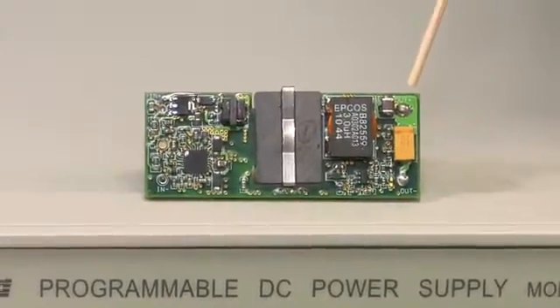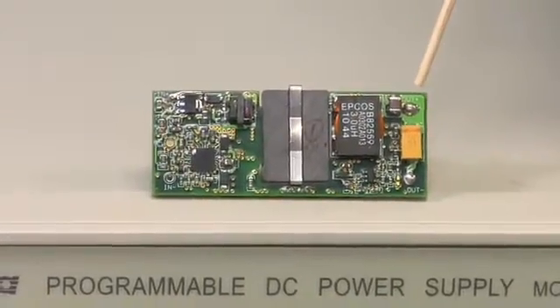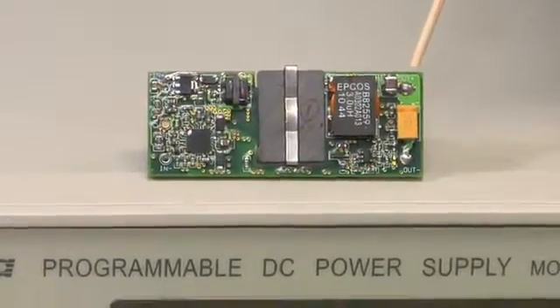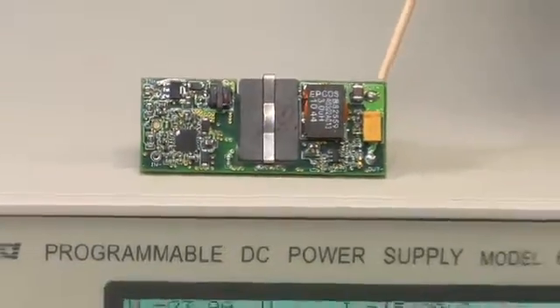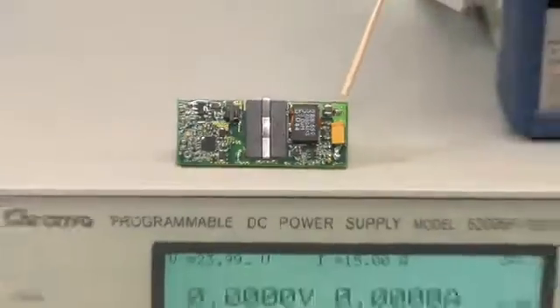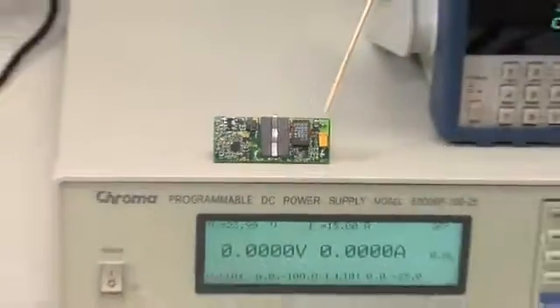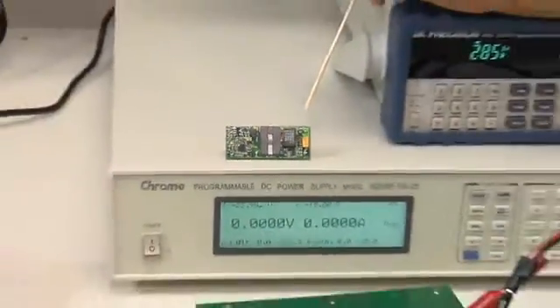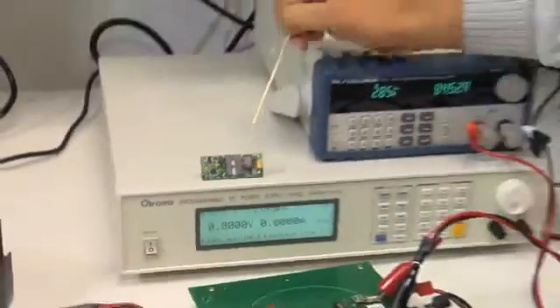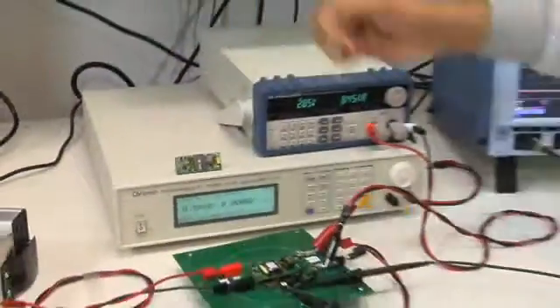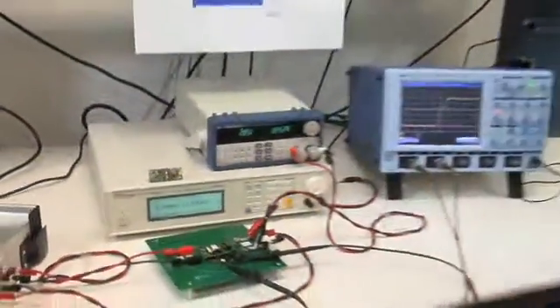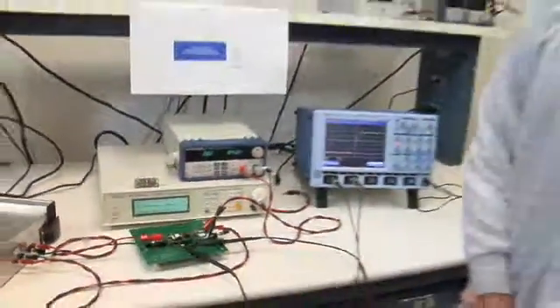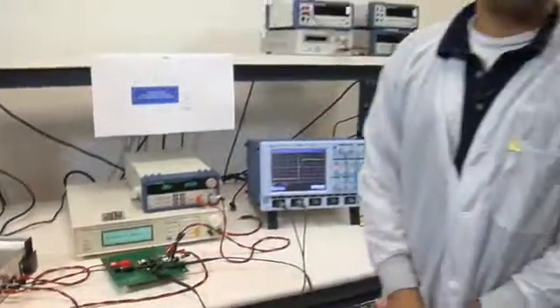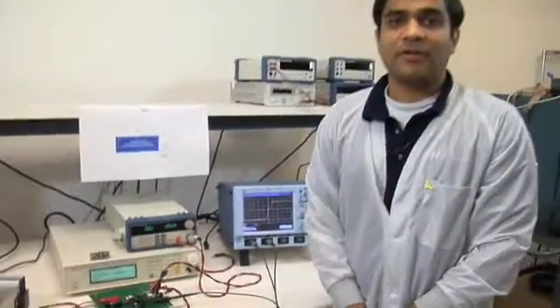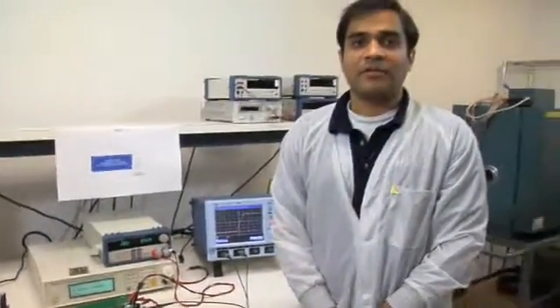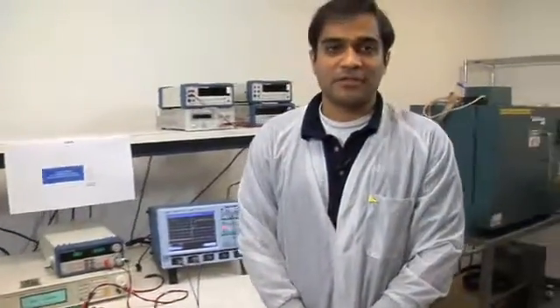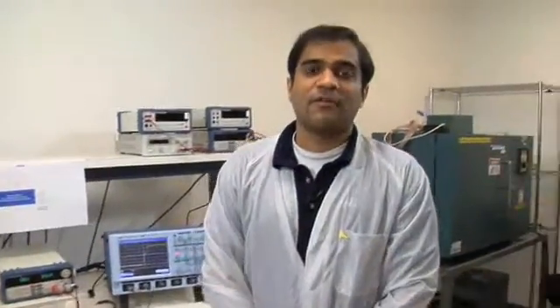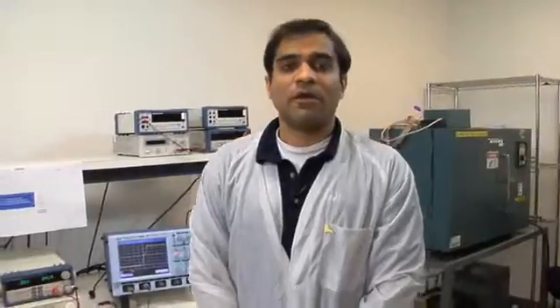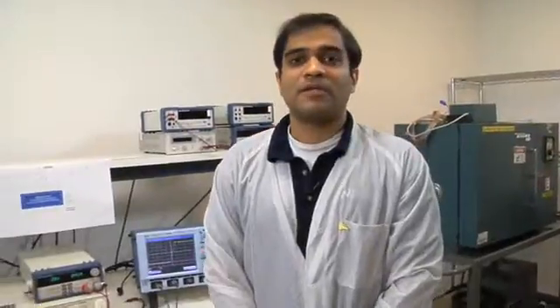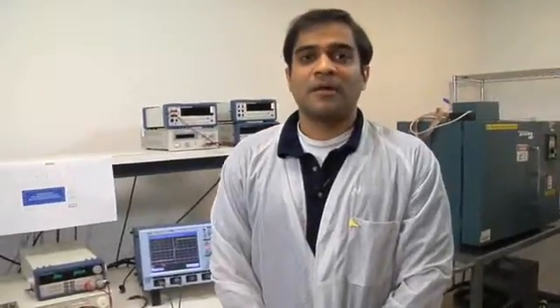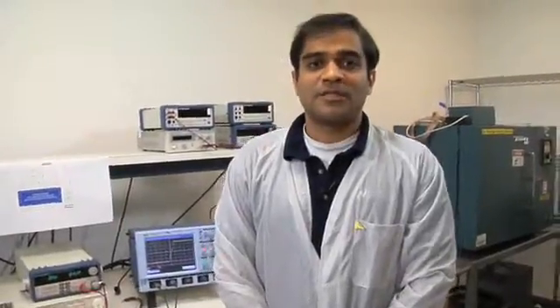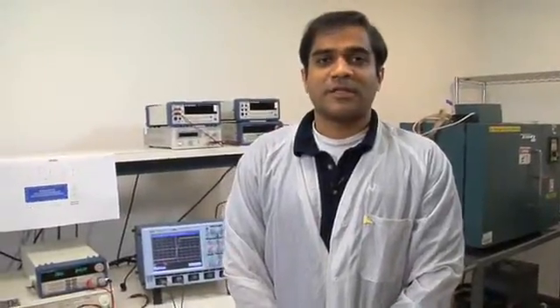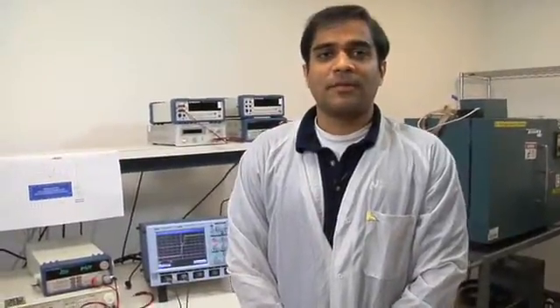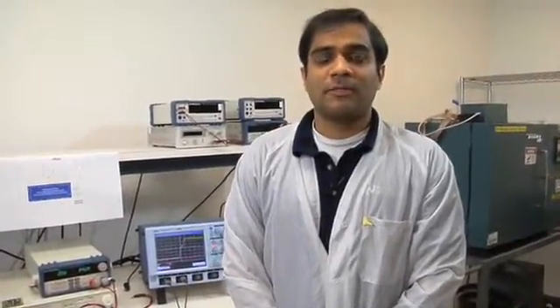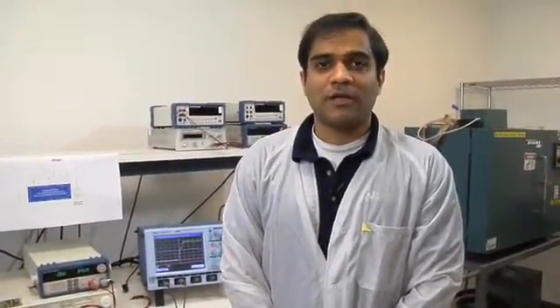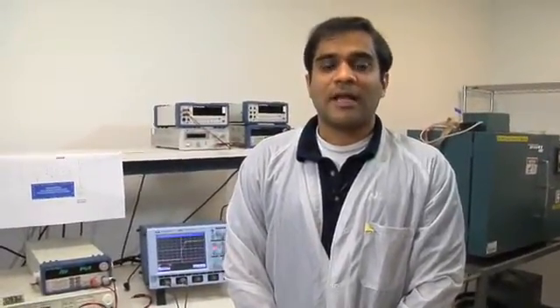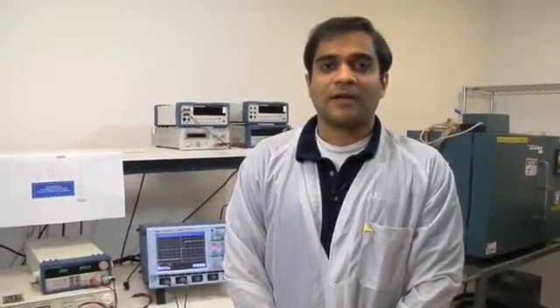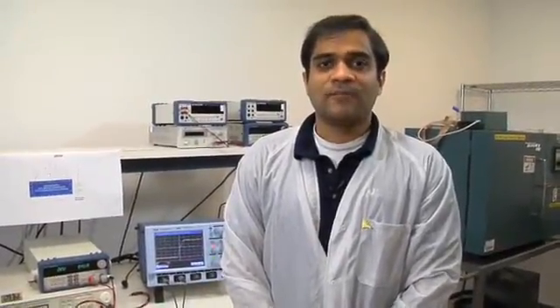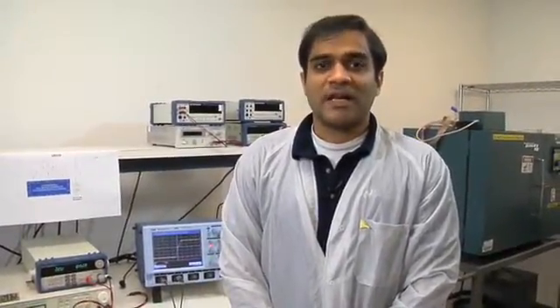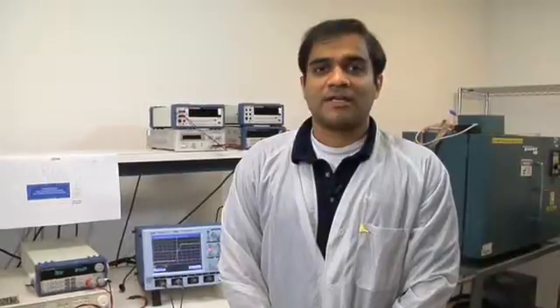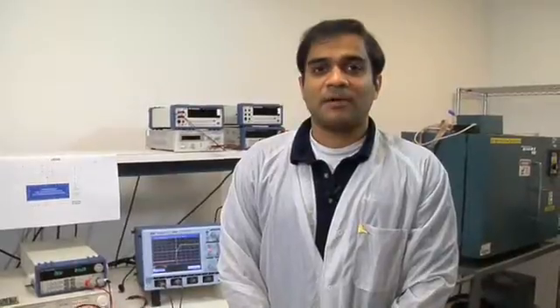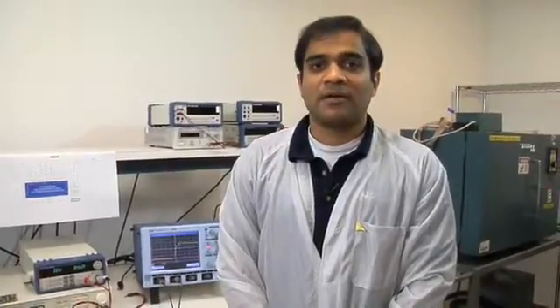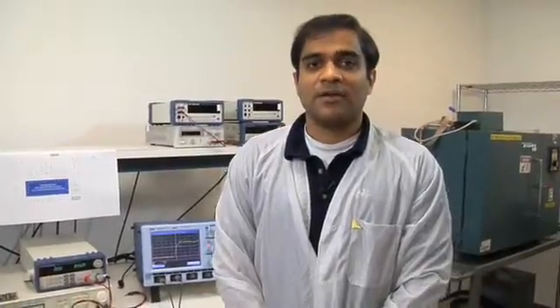That's all I have about LM5046, which is a phase-shifted full bridge controller with integrated gate drivers. For more information, please visit www.national.com/isolated-power. Thank you.